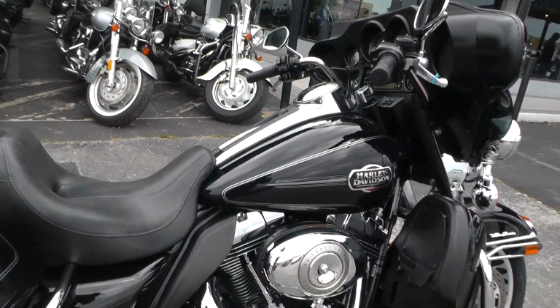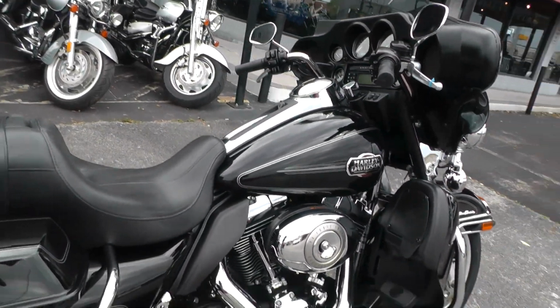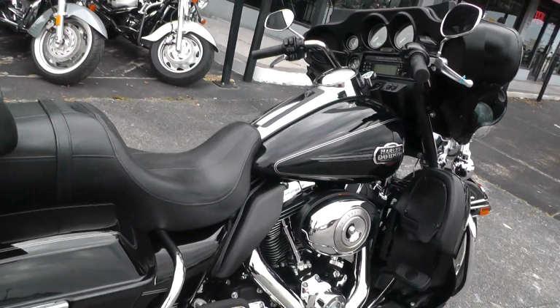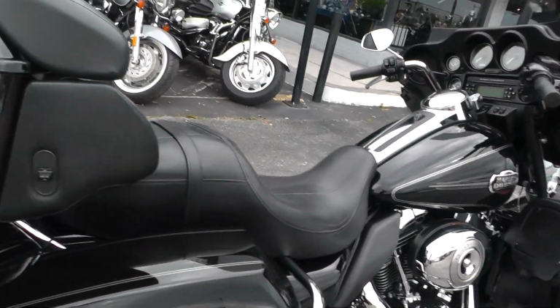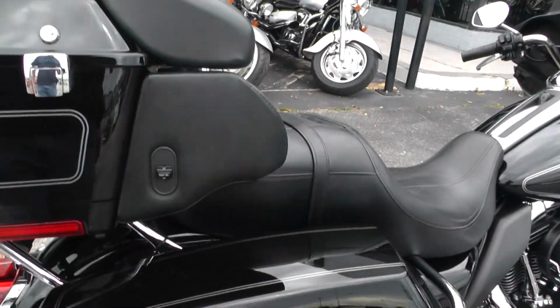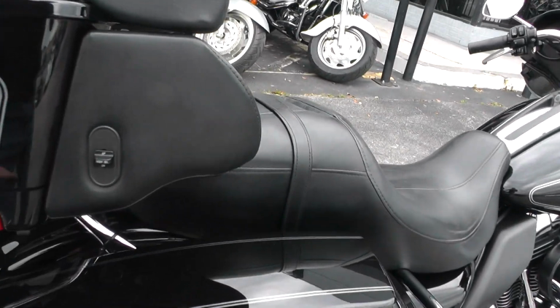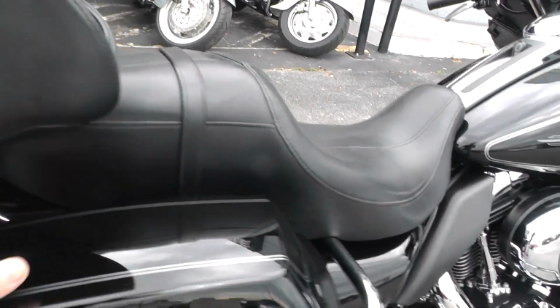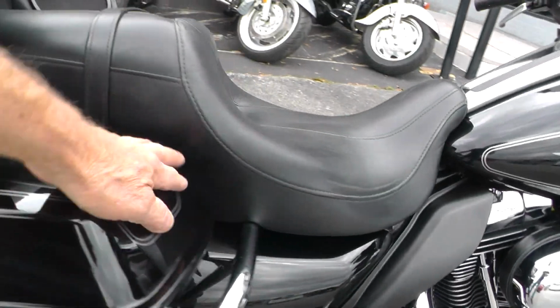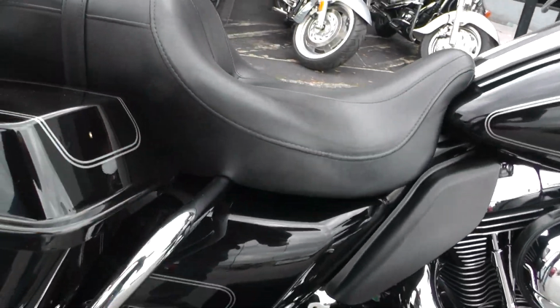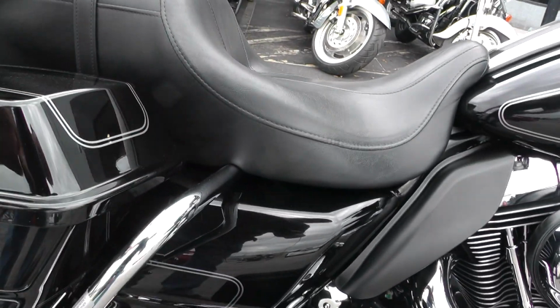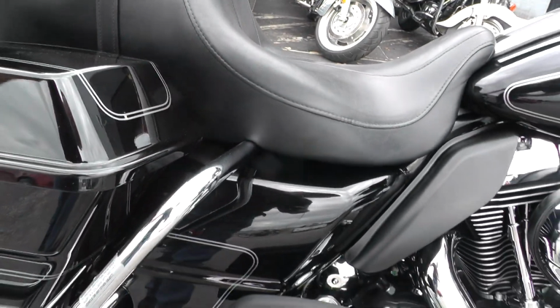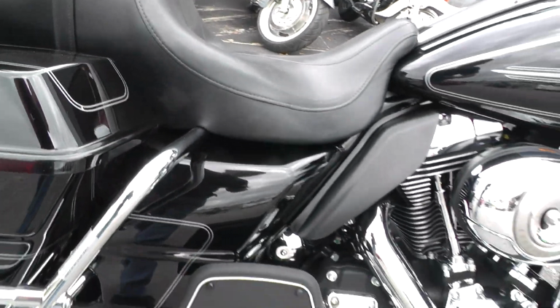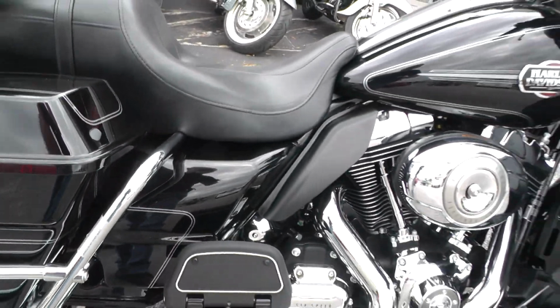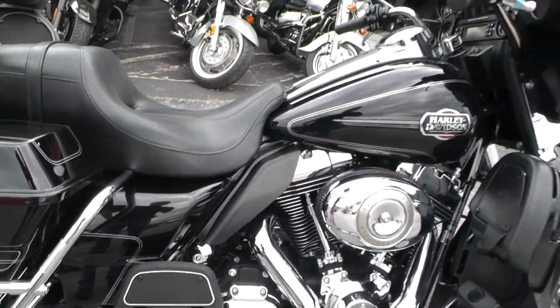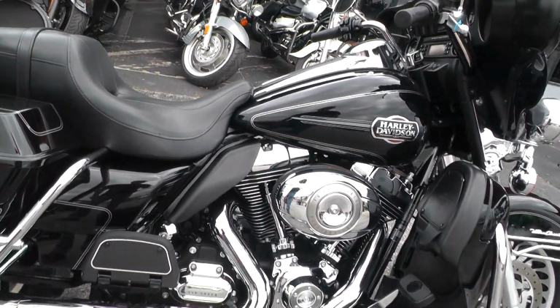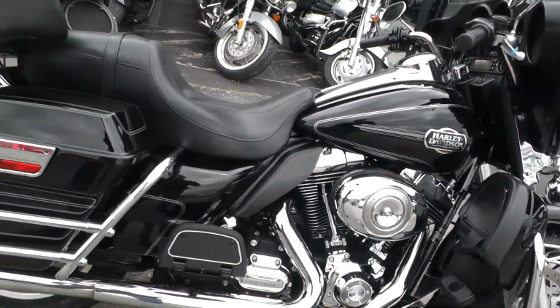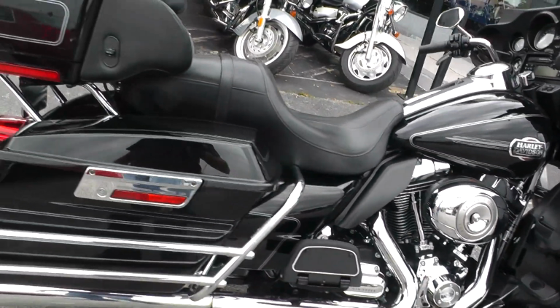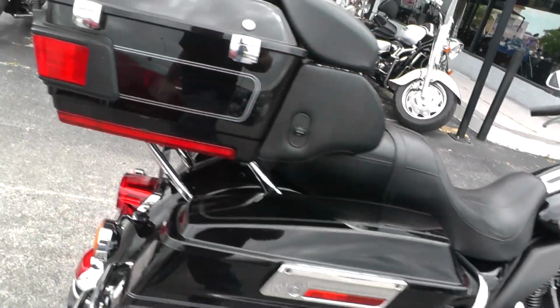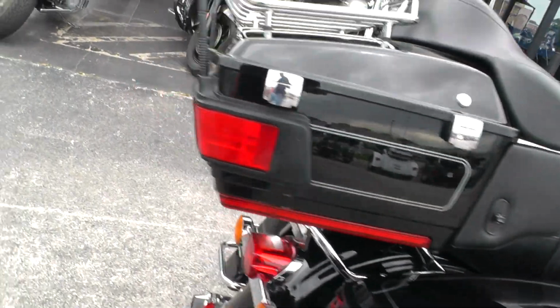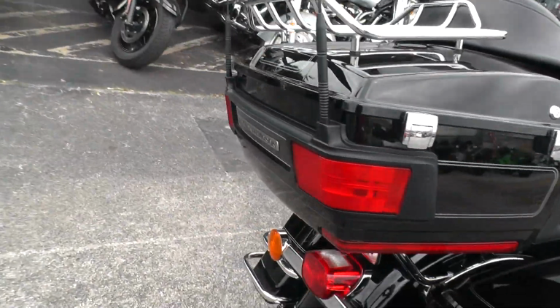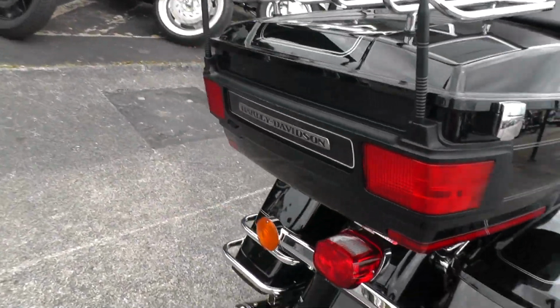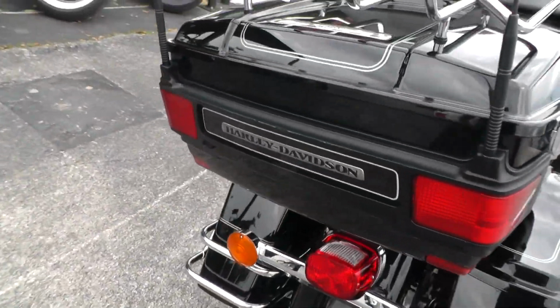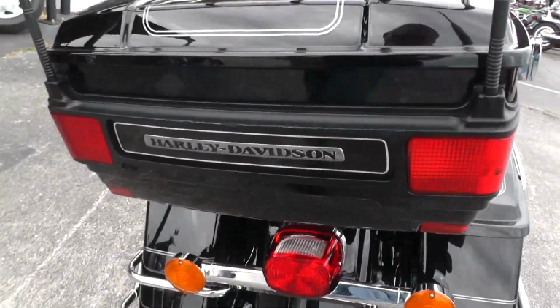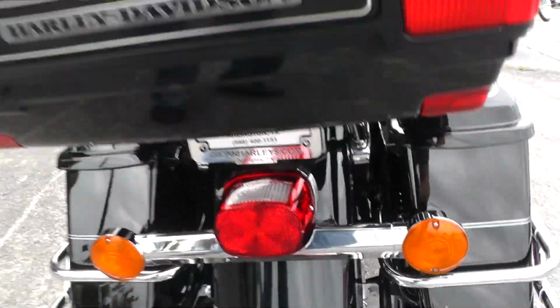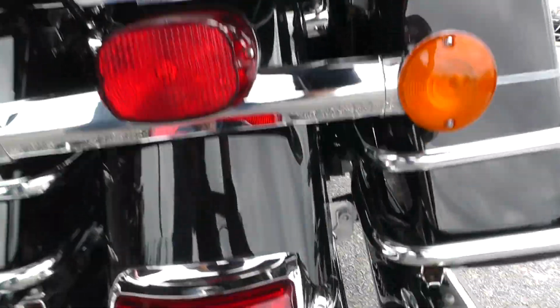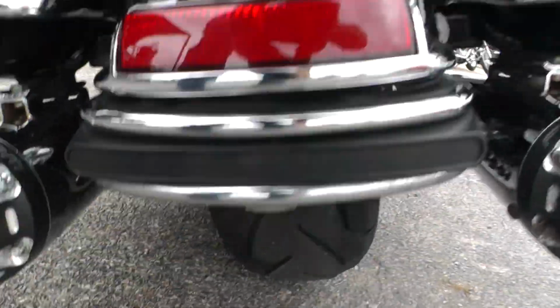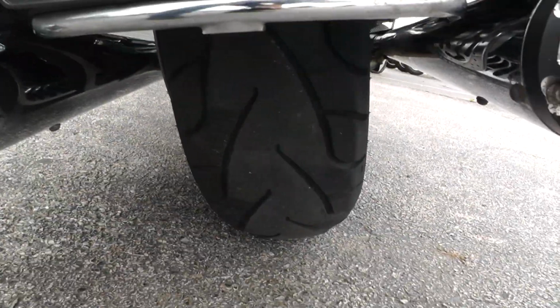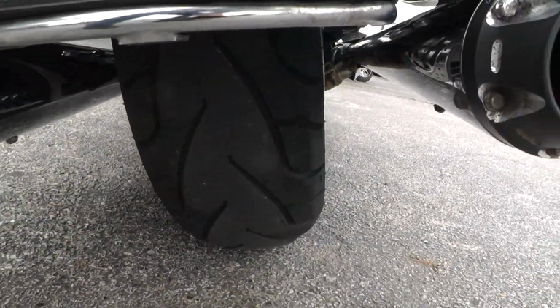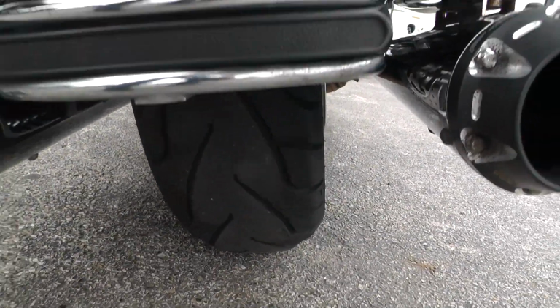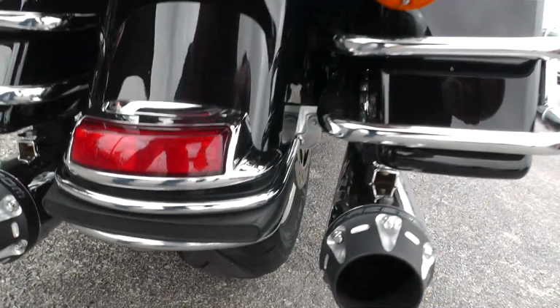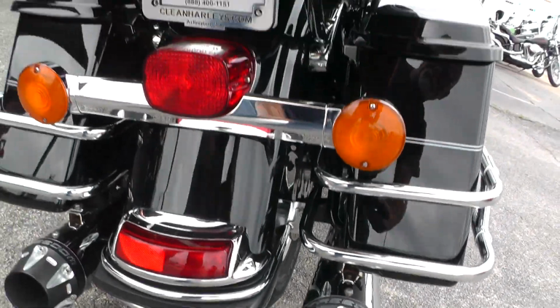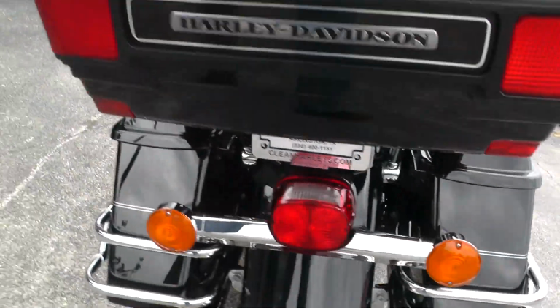It's just classic Harley on this bike — black, vivid black paint and silver trim stripes. Rear tire has got a lot of rubber left on it as well.